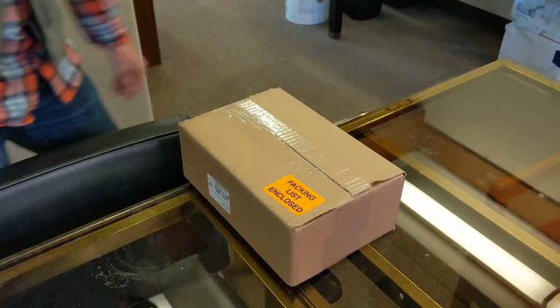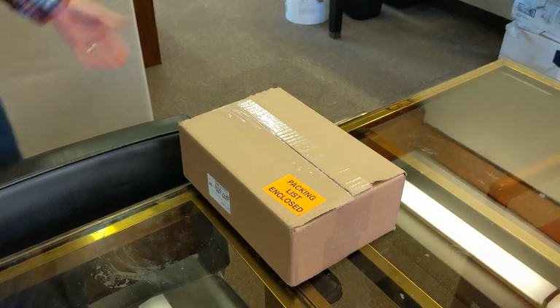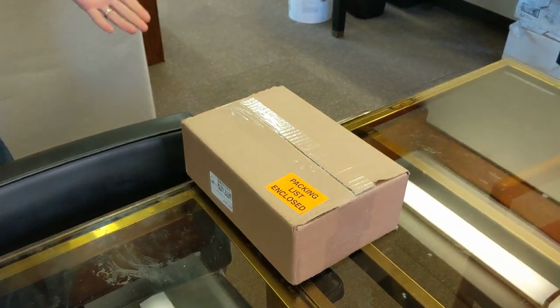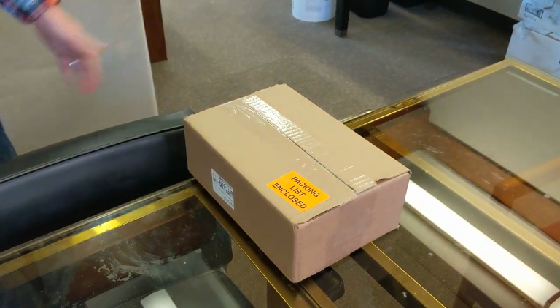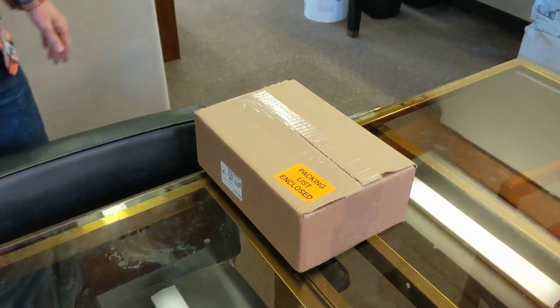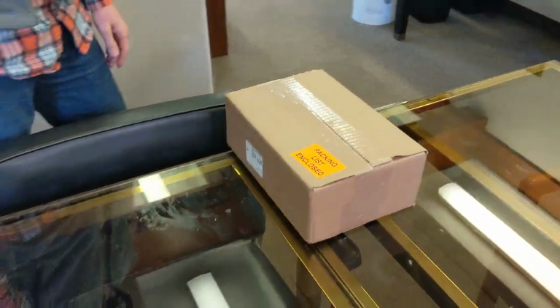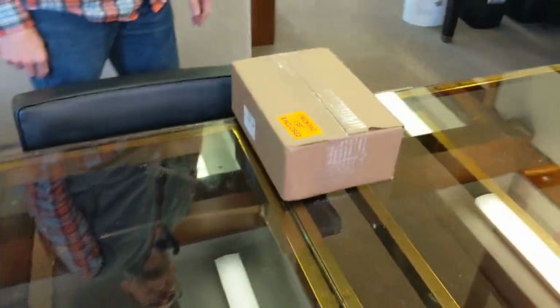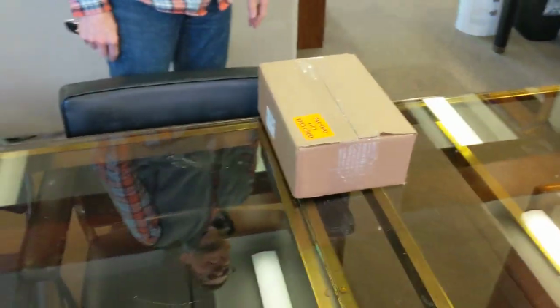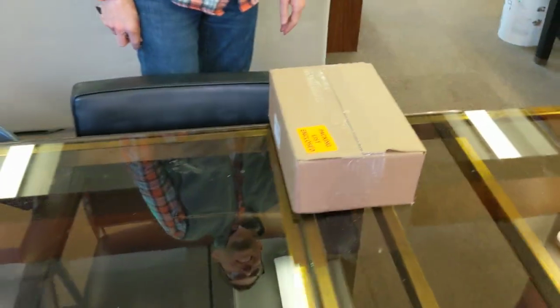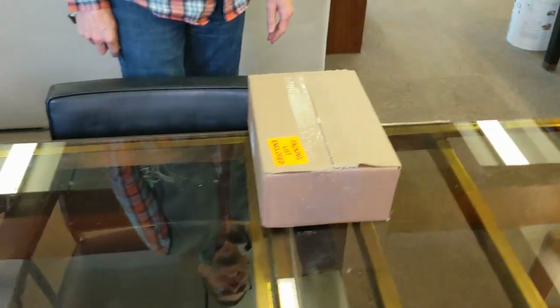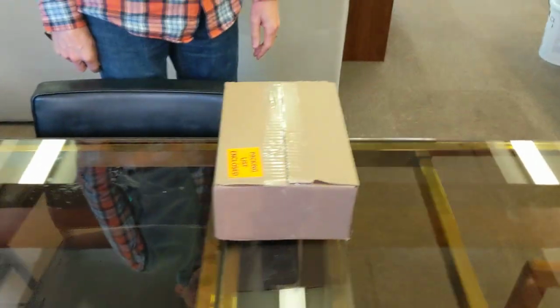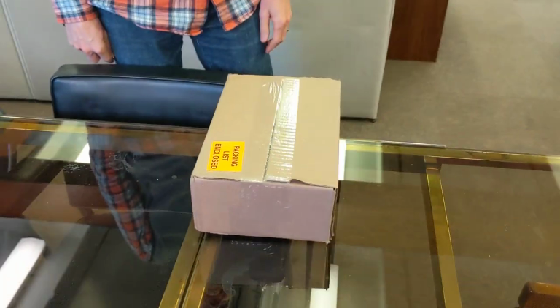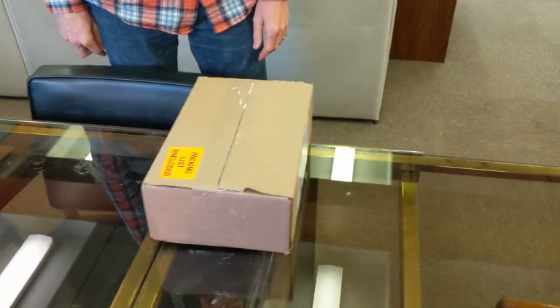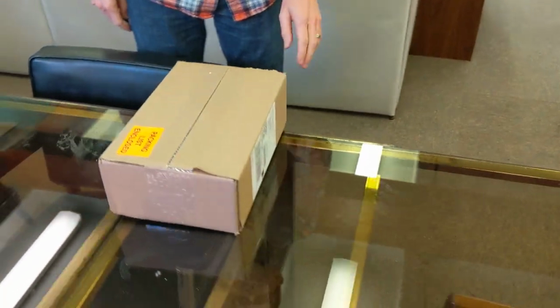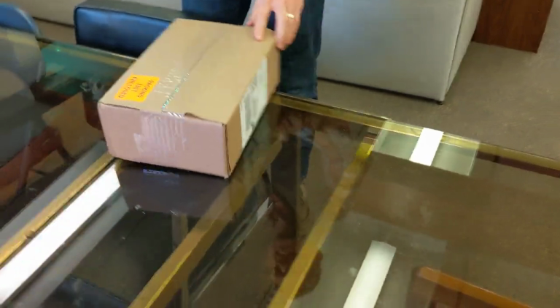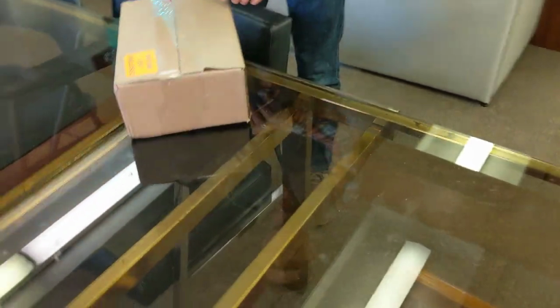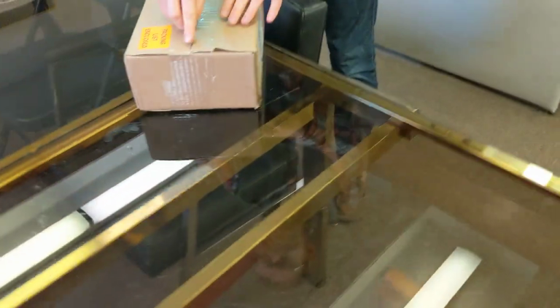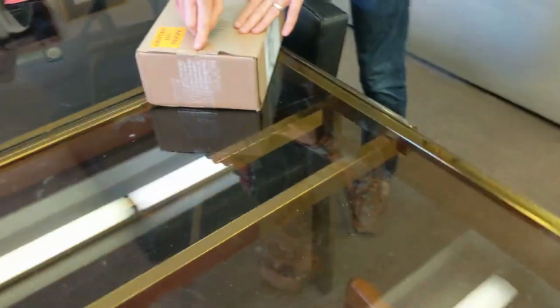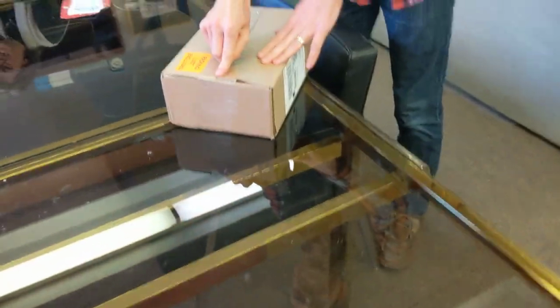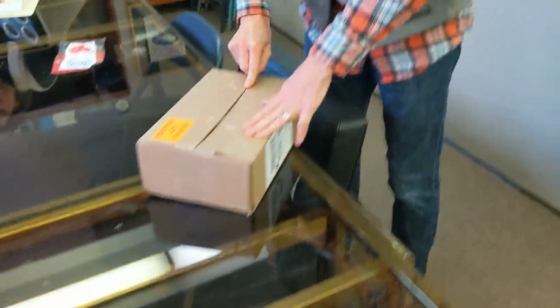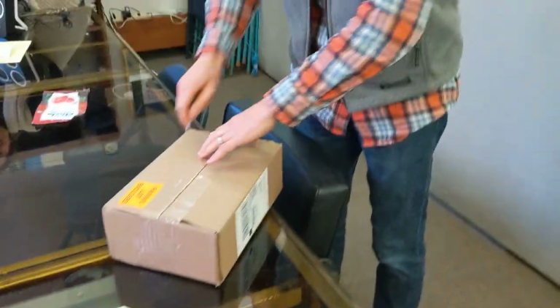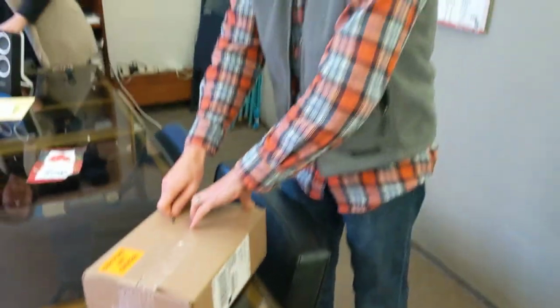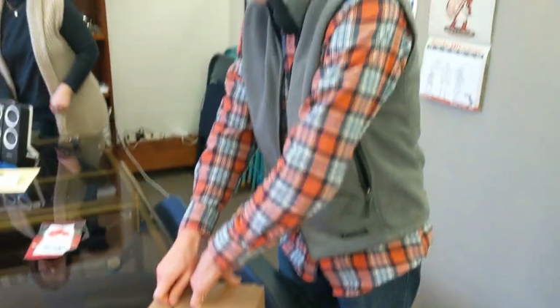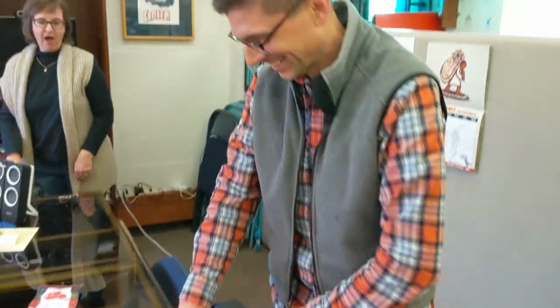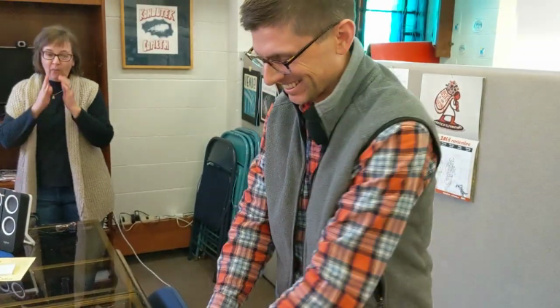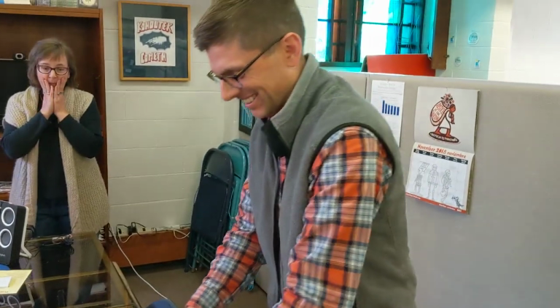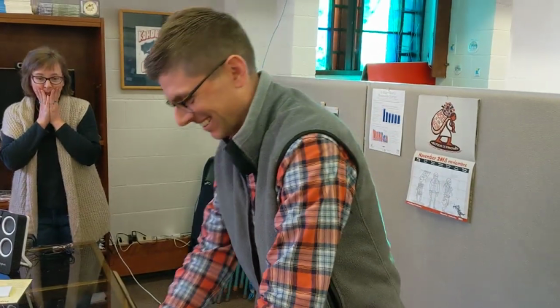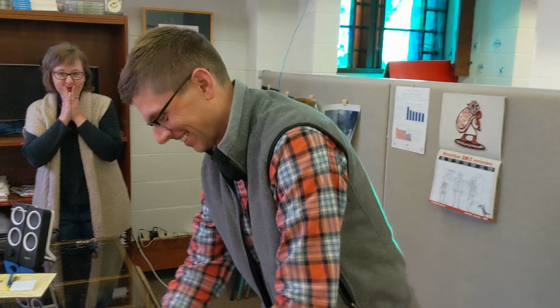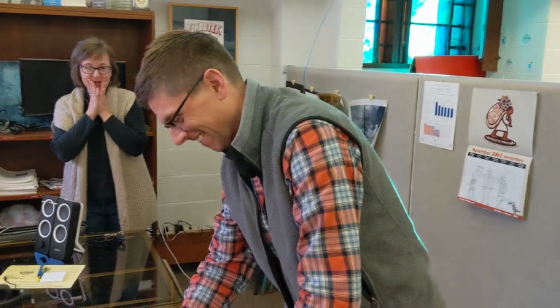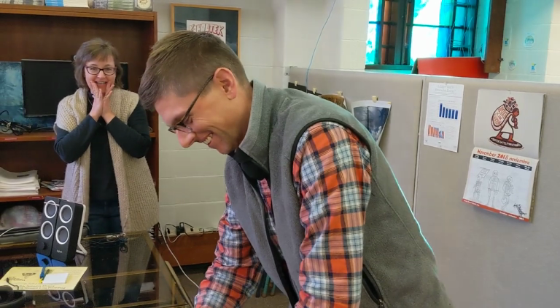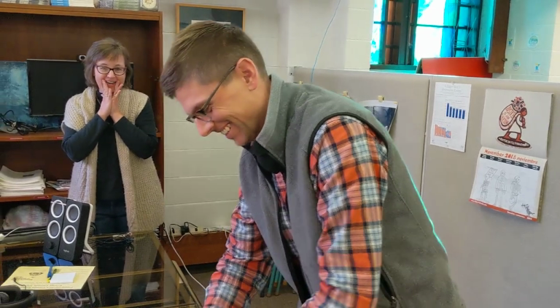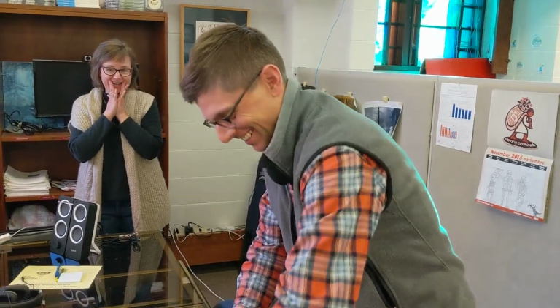This is an exciting moment. We have a box from CenturyLink after months and months of waiting and working. Look at that smile — this is a child on Christmas.